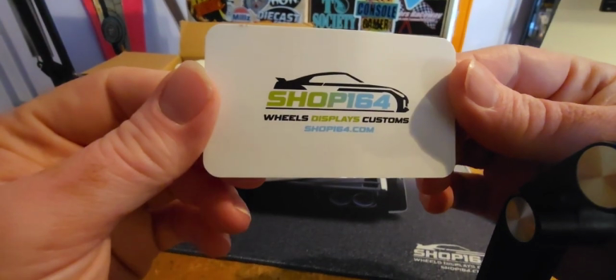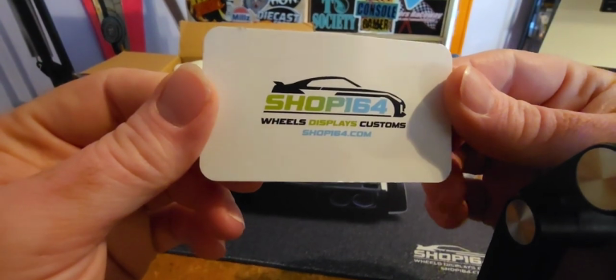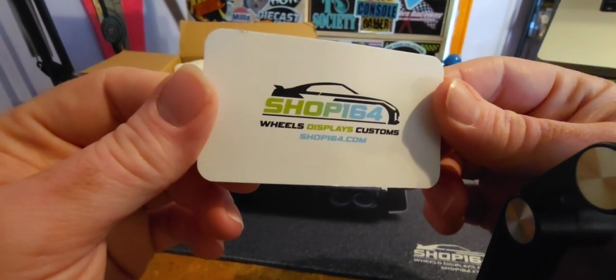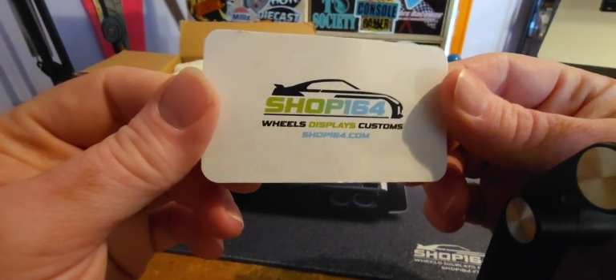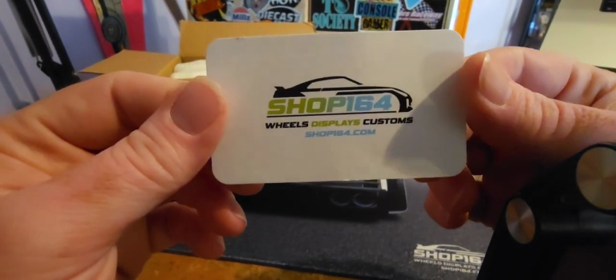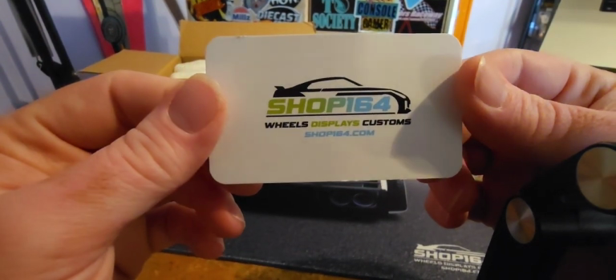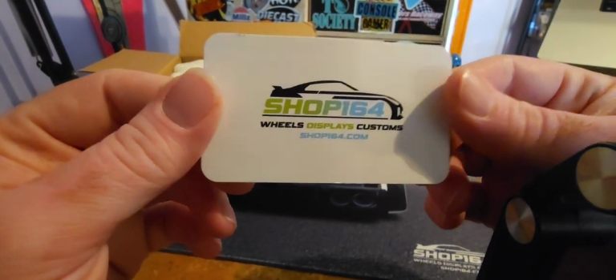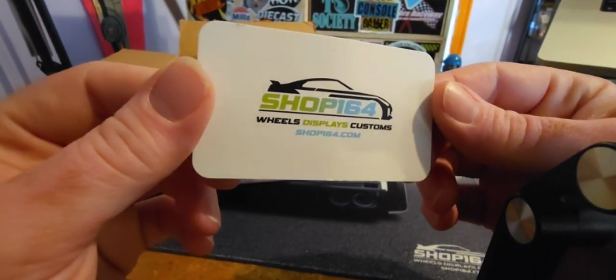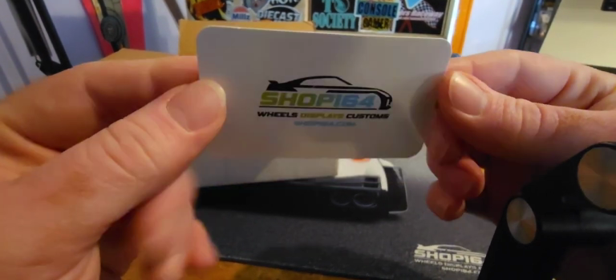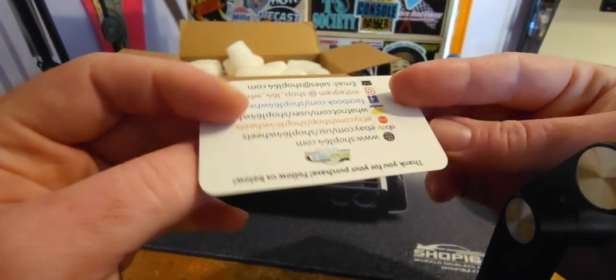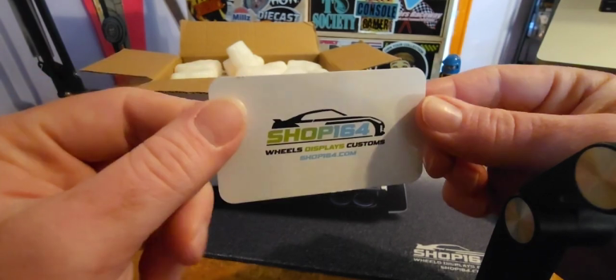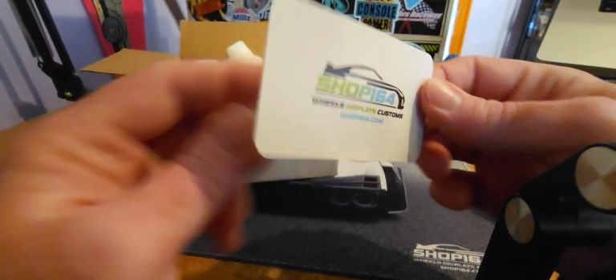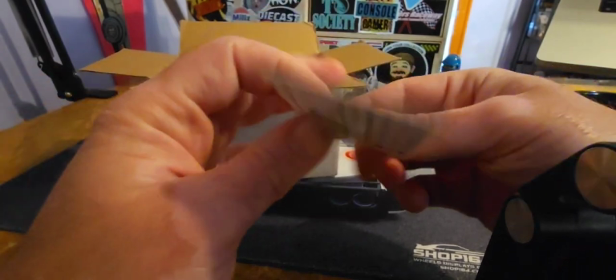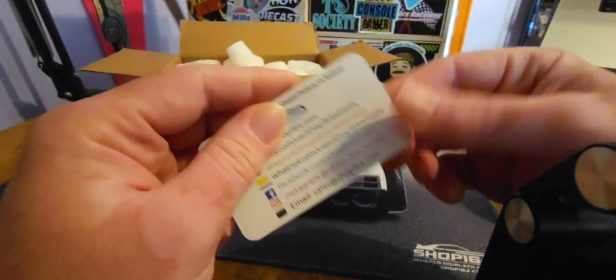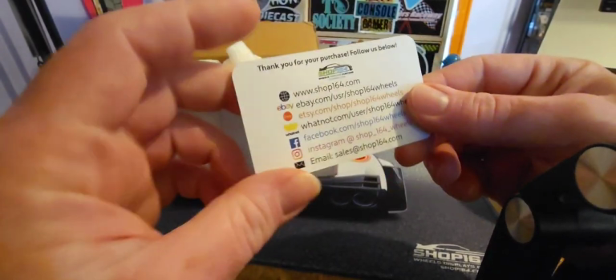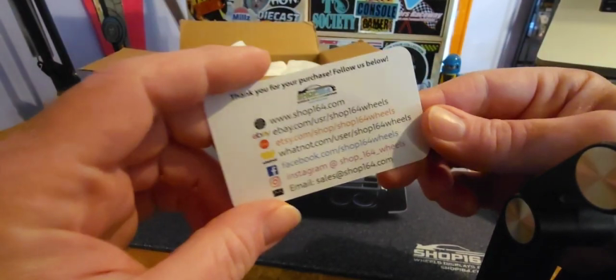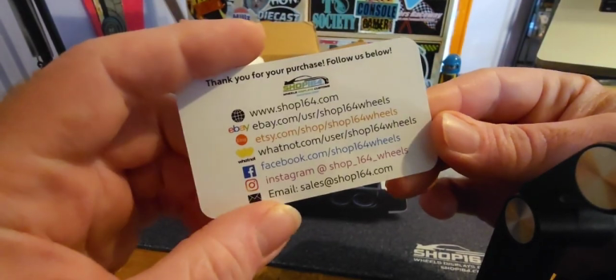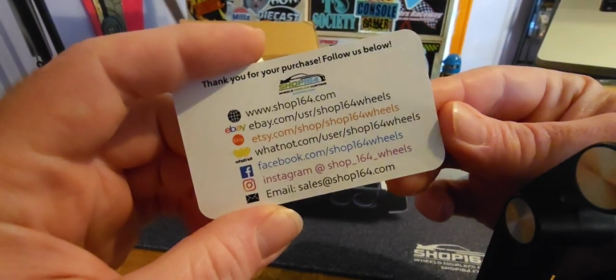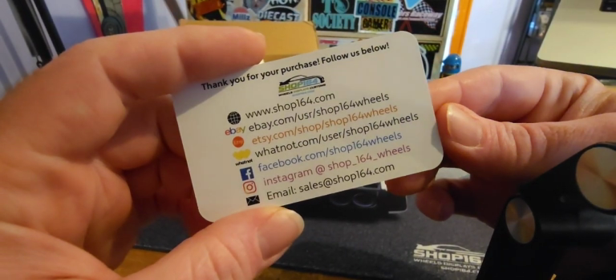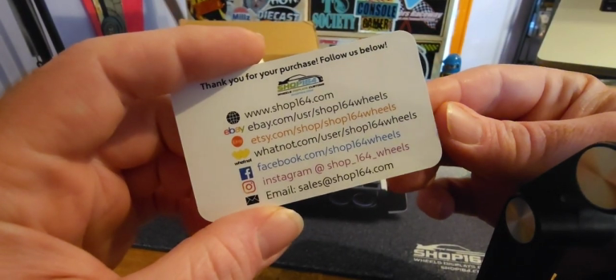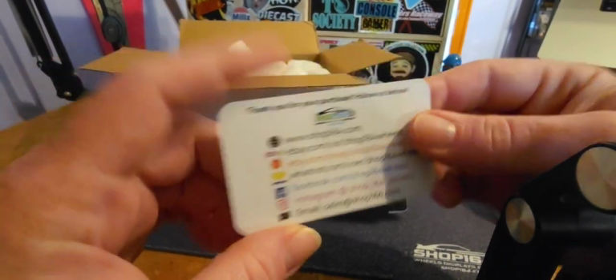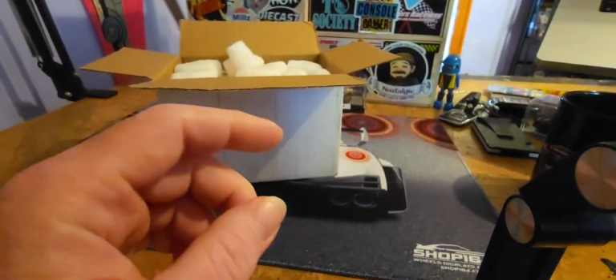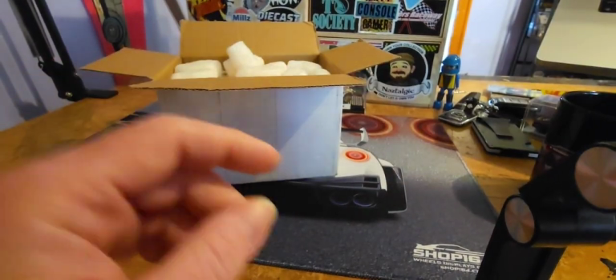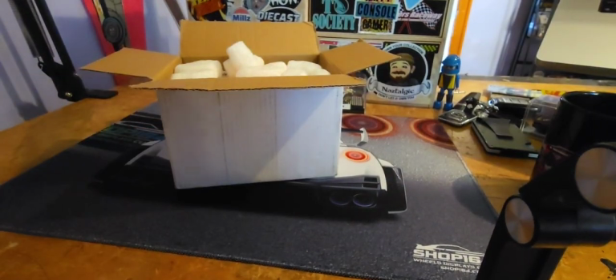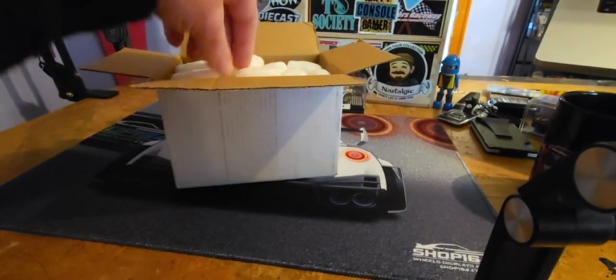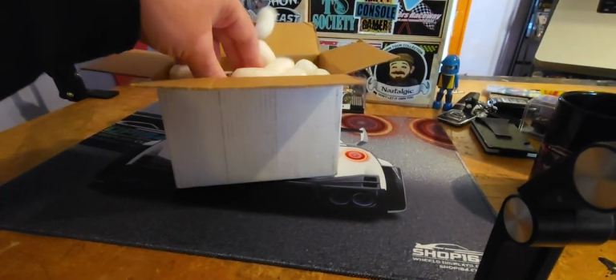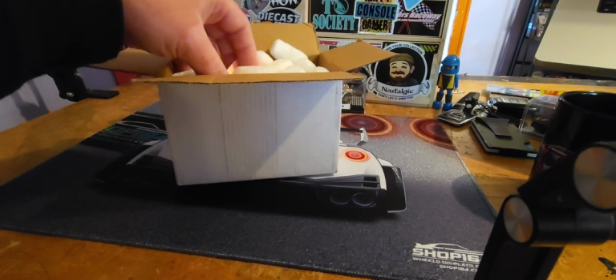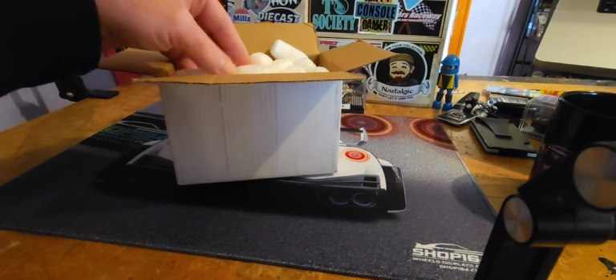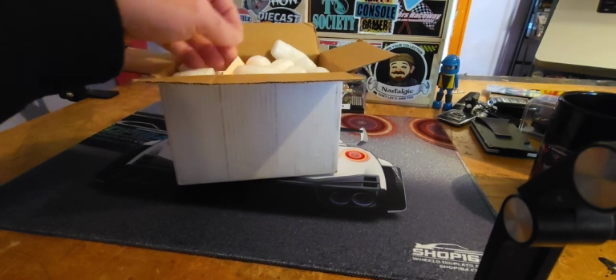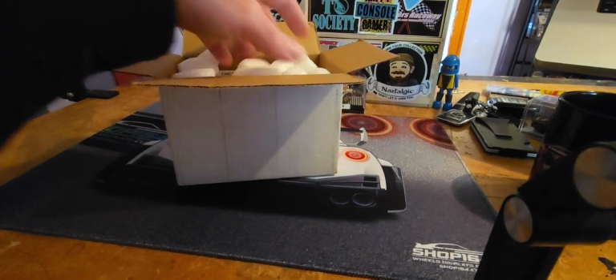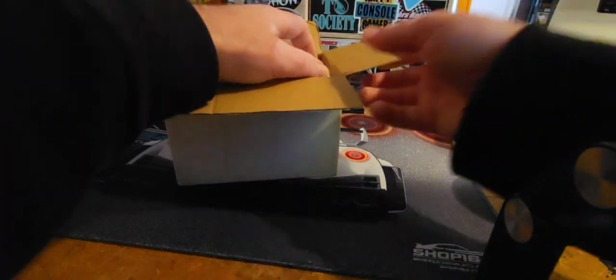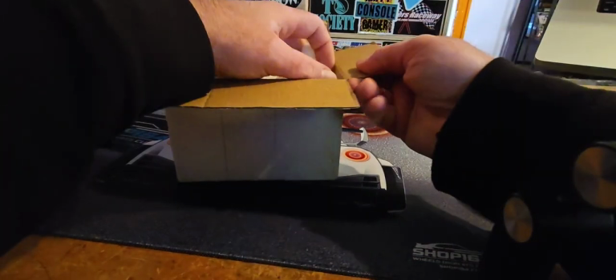Not sponsored. Shop164, hit me up — you guys want to collaborate a little bit, I will happily work with you guys. In any case, love them.